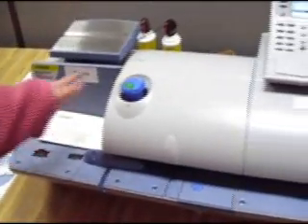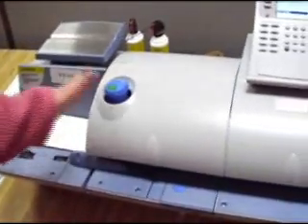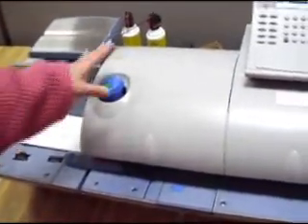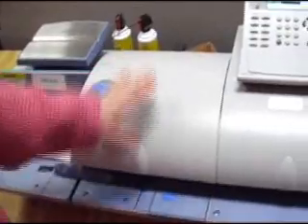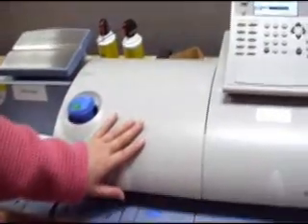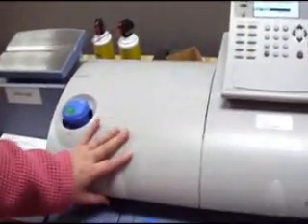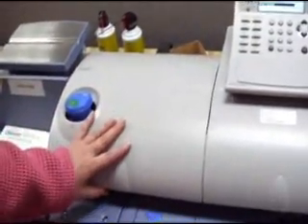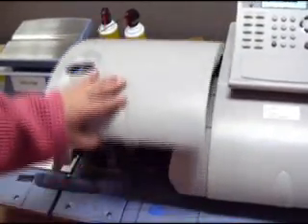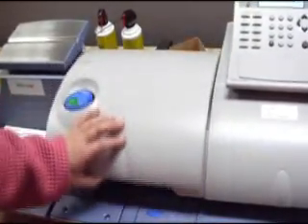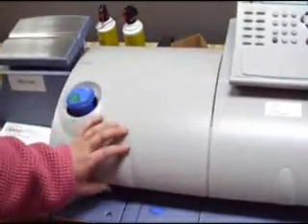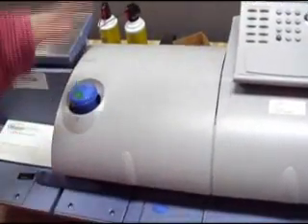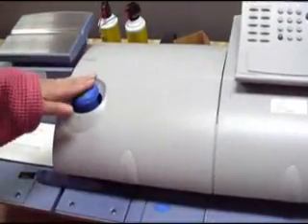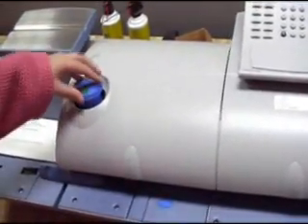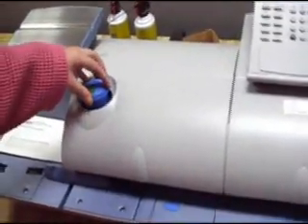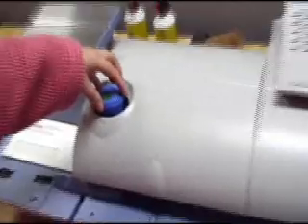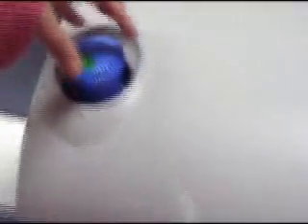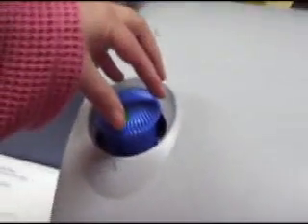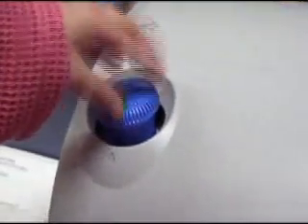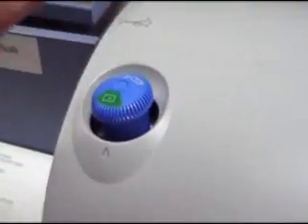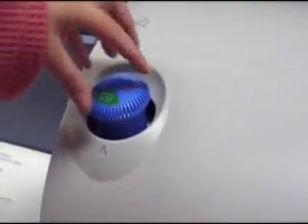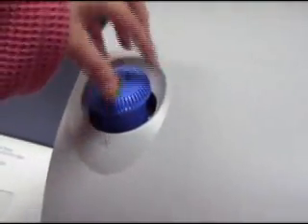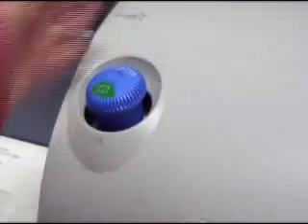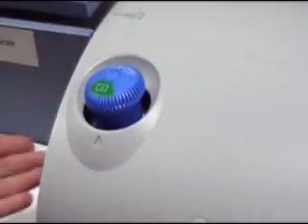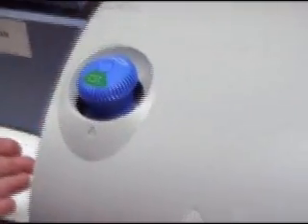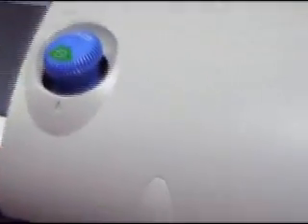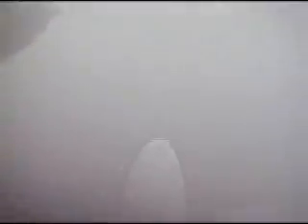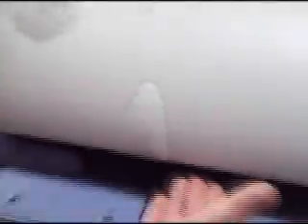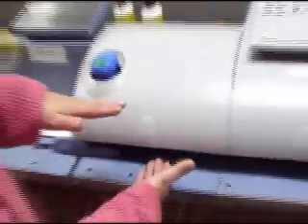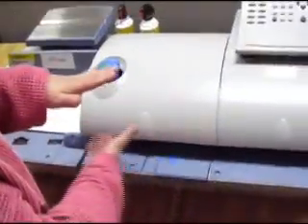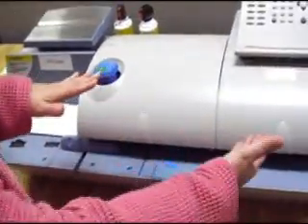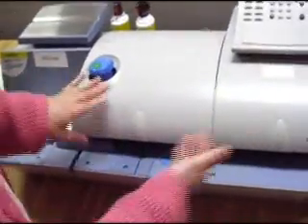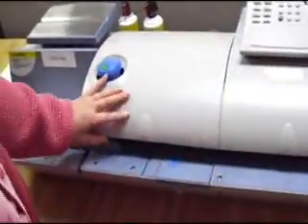Moving on to the next part, this is the center part of the machine. This little knob here — if you have envelopes that are thicker, you're just going to want to turn that. That will make this change so that they can be fed through.